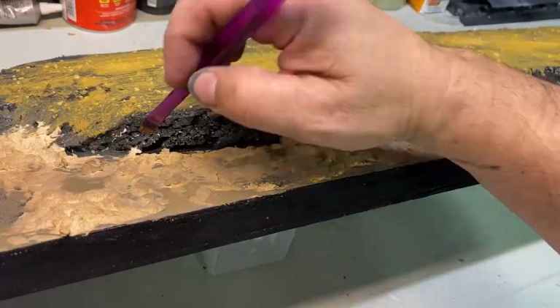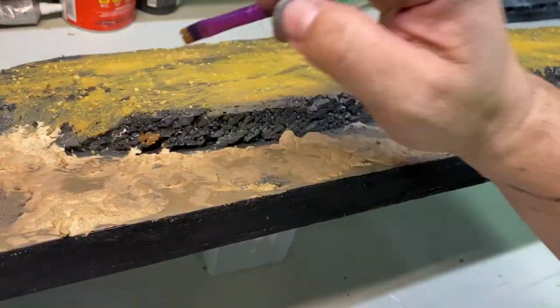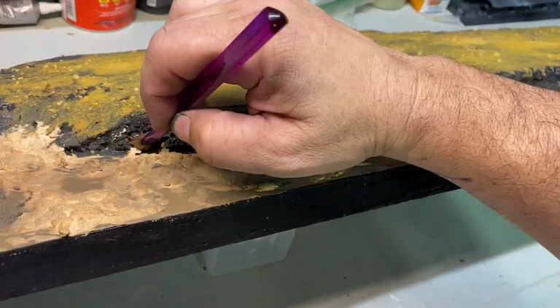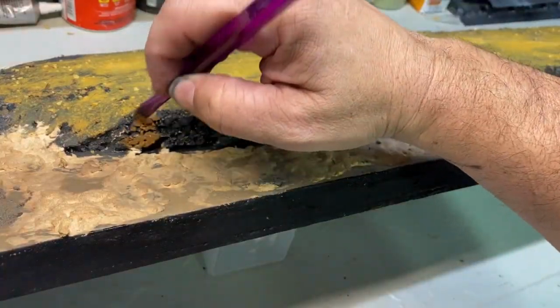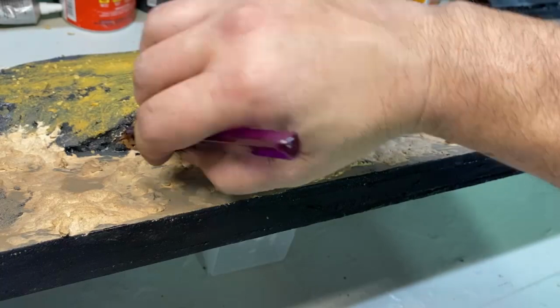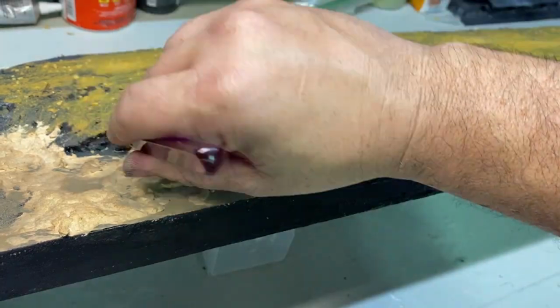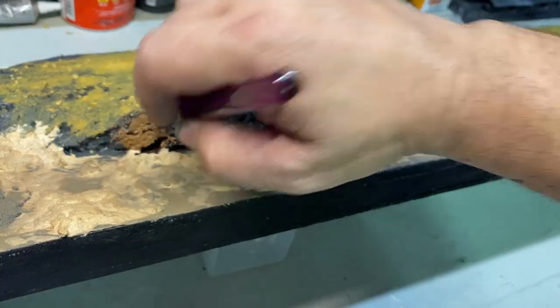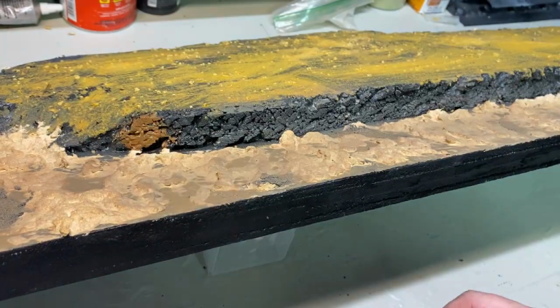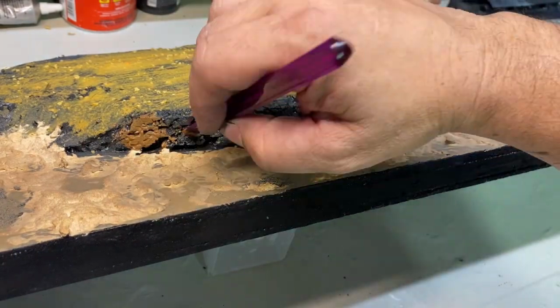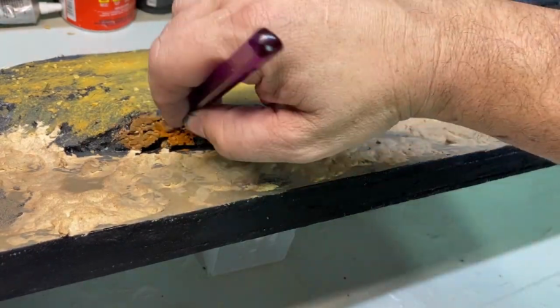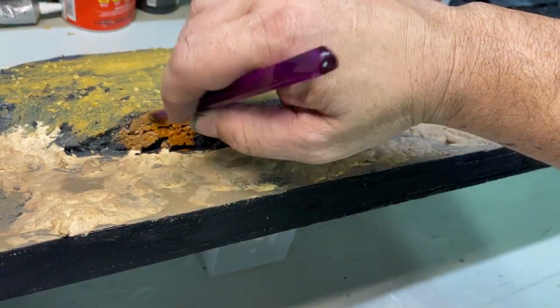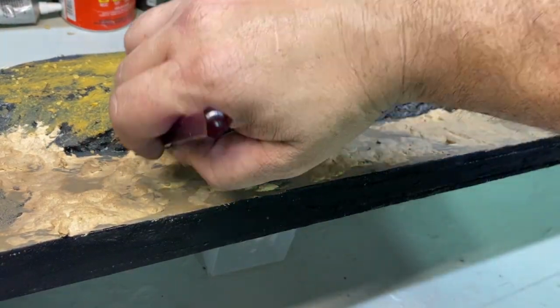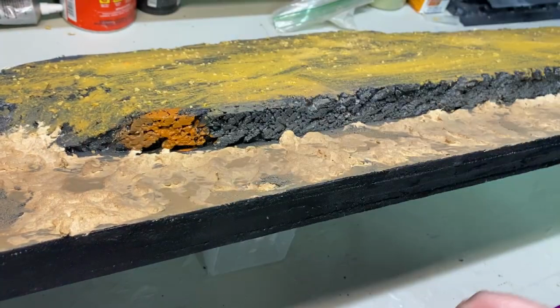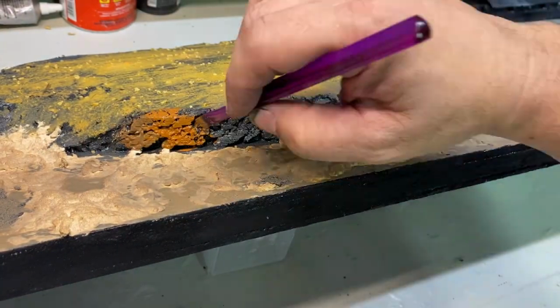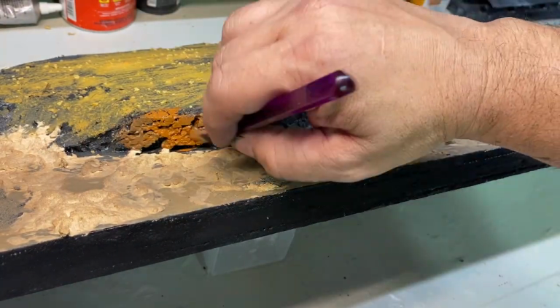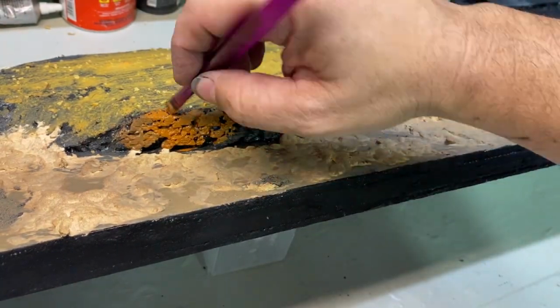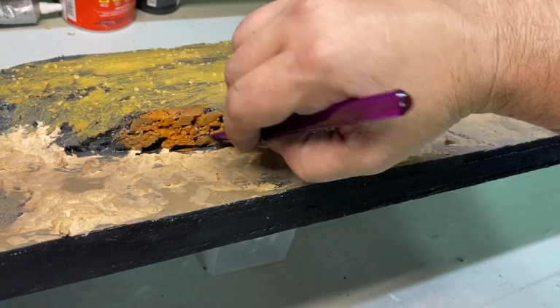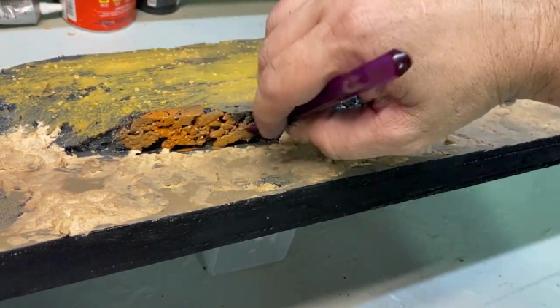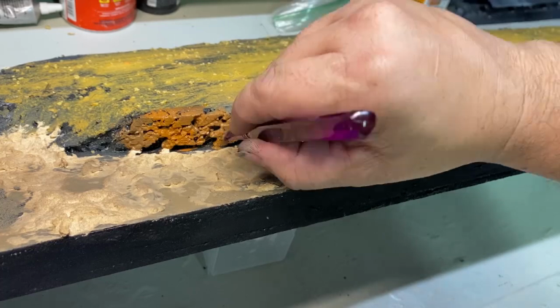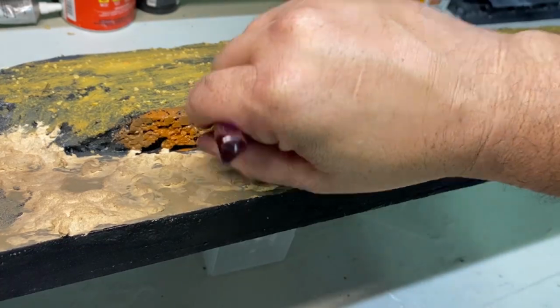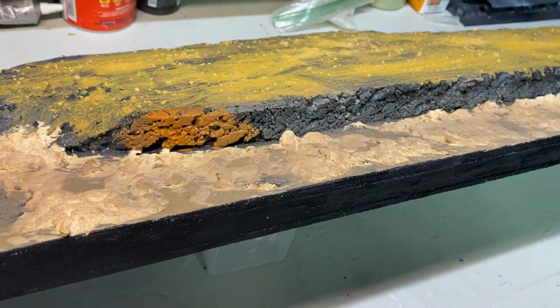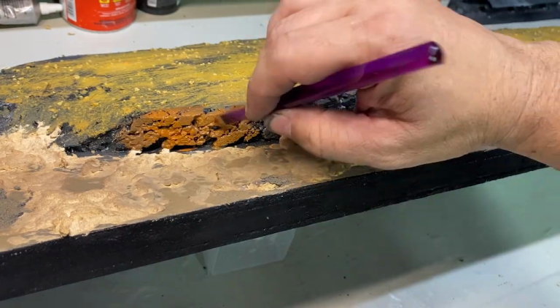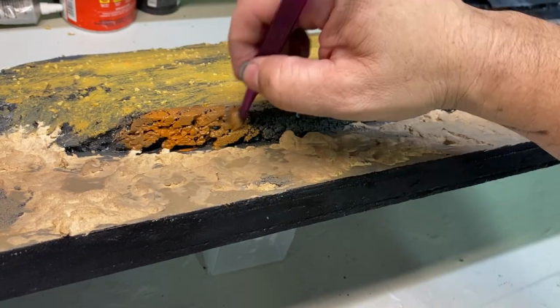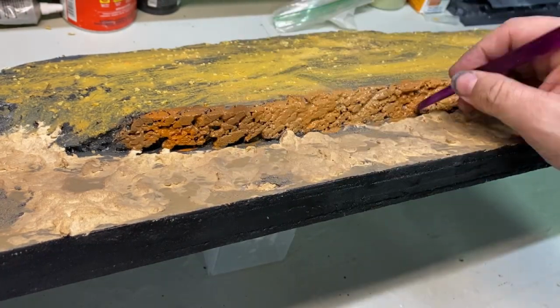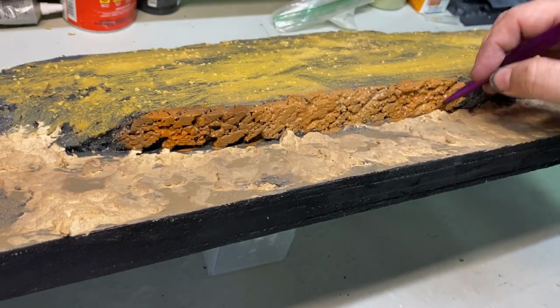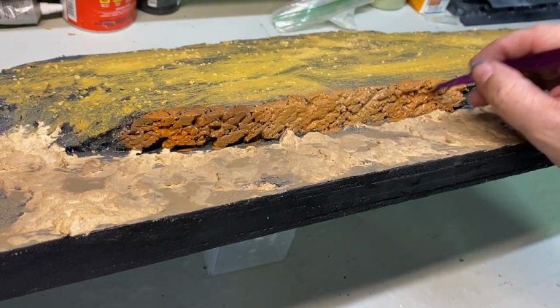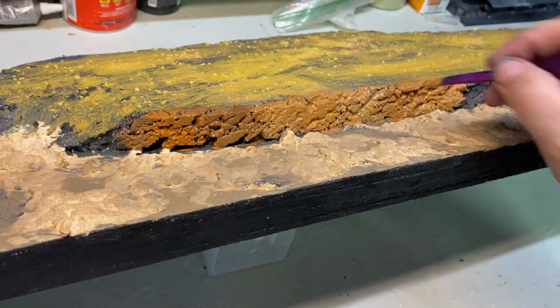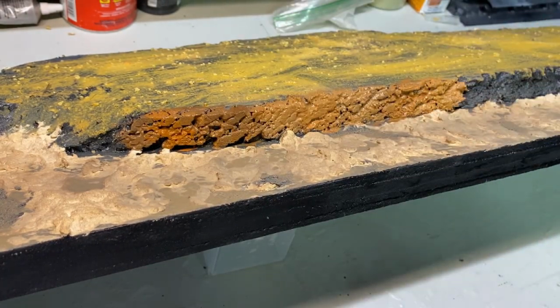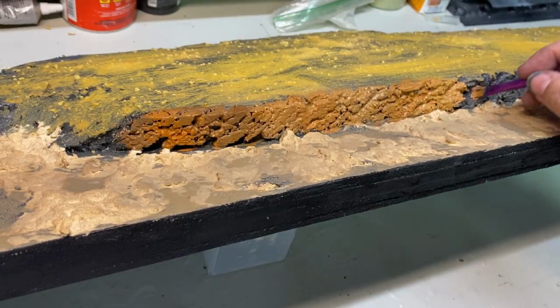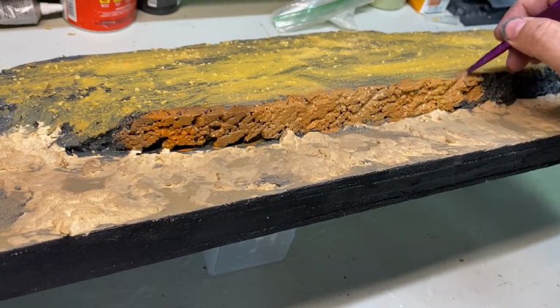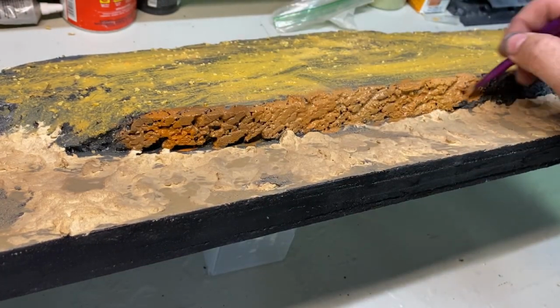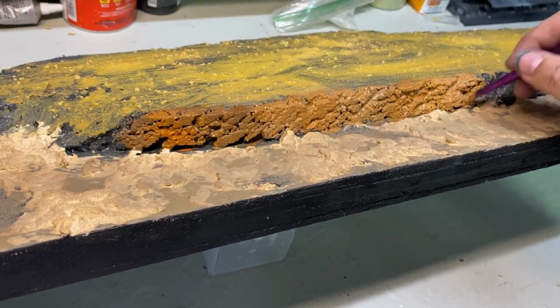I painted on a quick base coat of a couple of different browns. I just squirt a little cheap craft paint into a lid and go. Having it all slopped together, I get a lot of natural variations in color and tones.